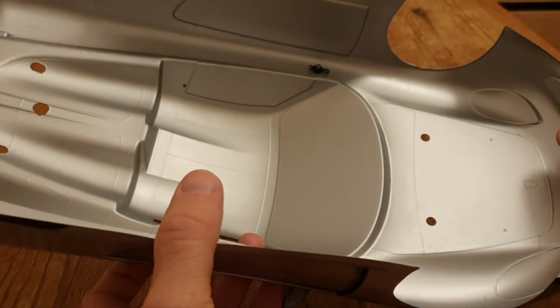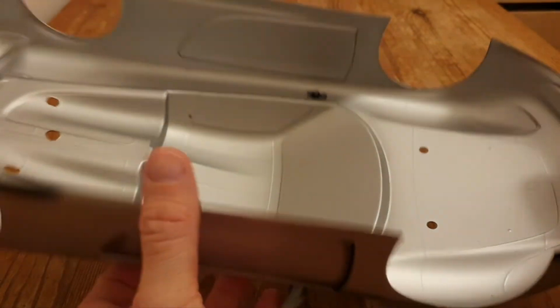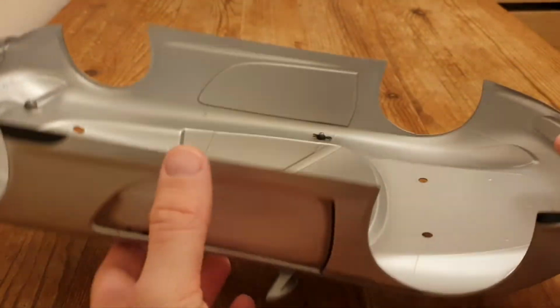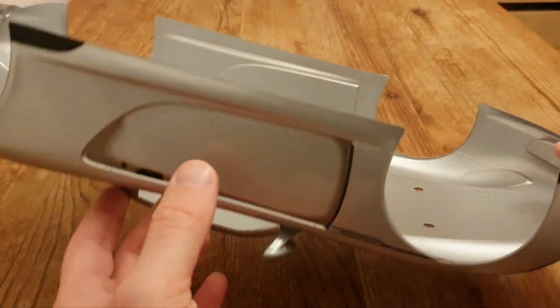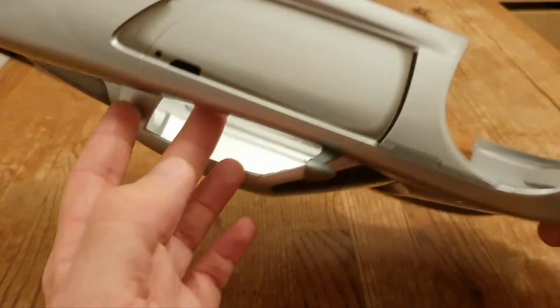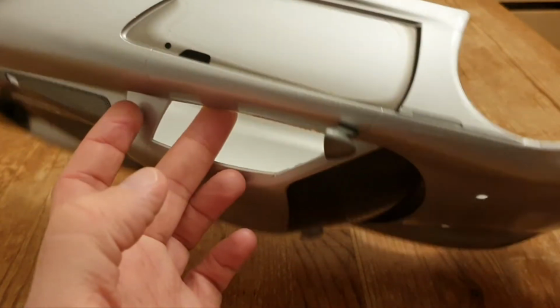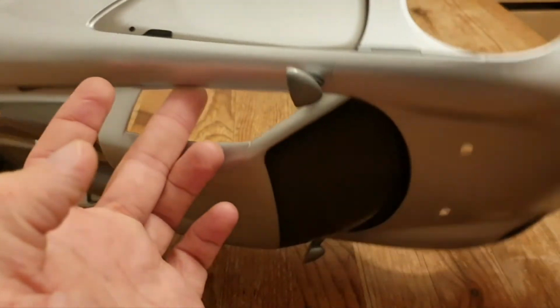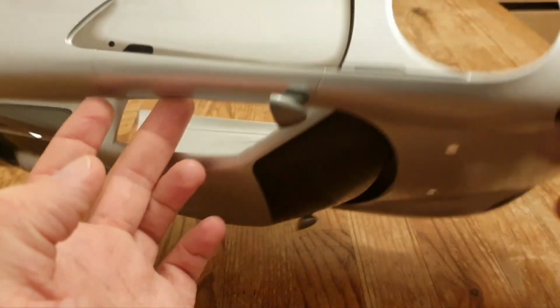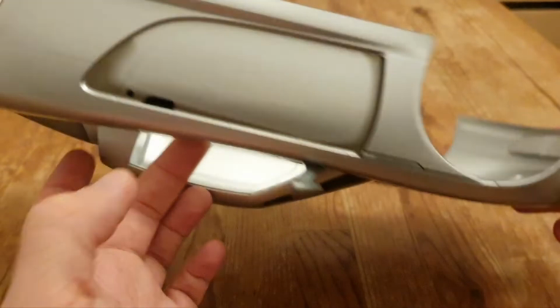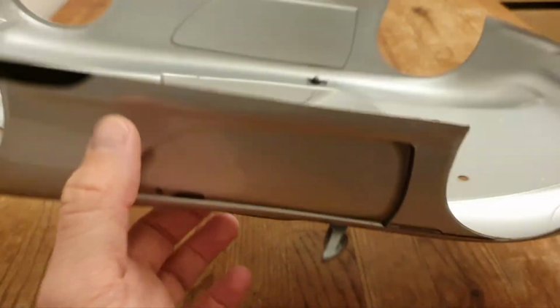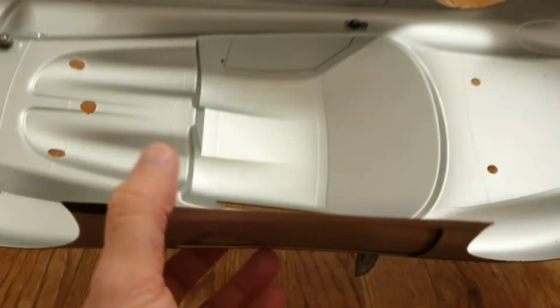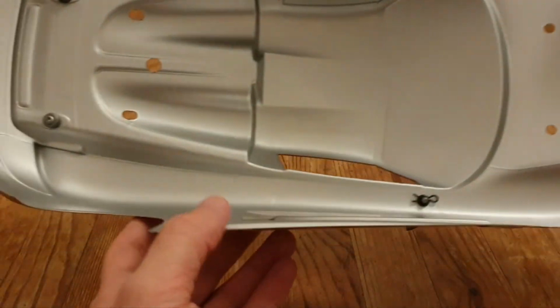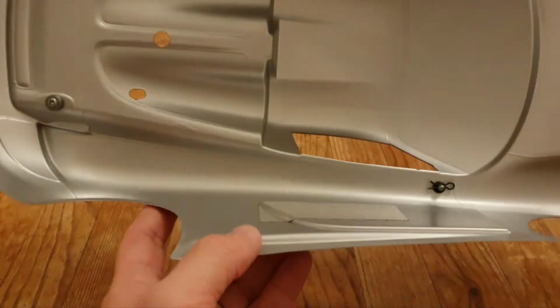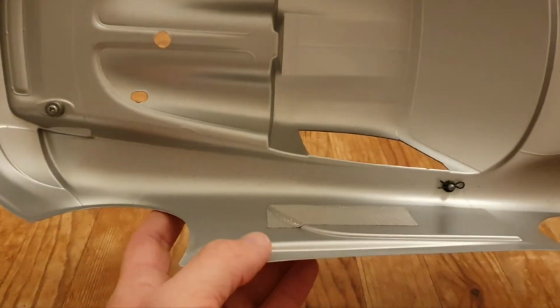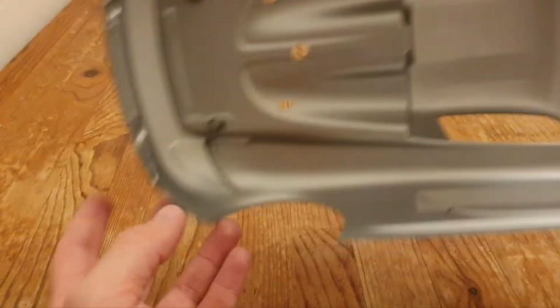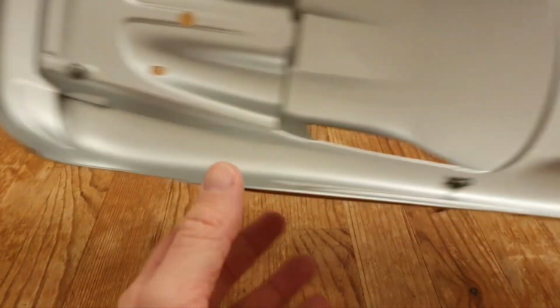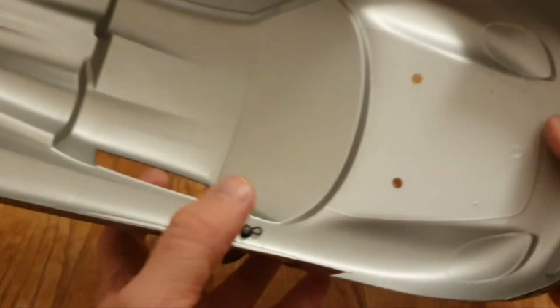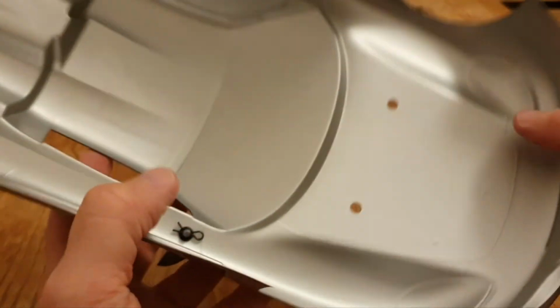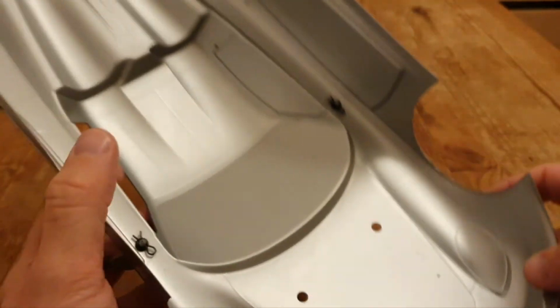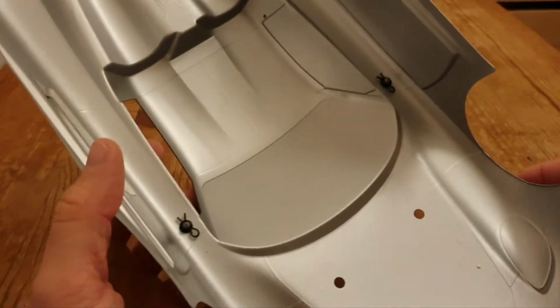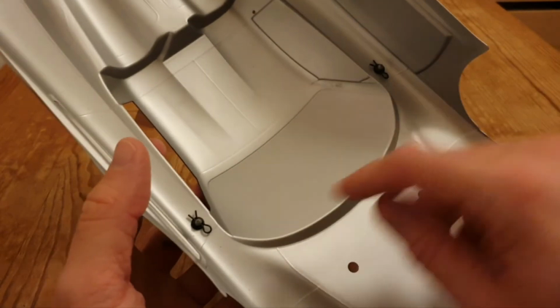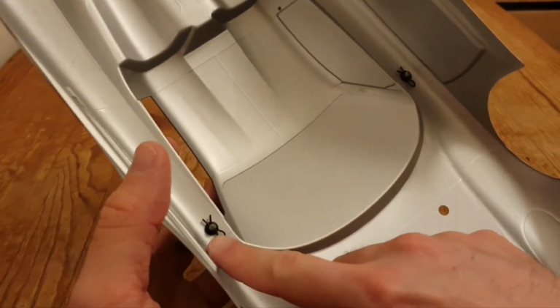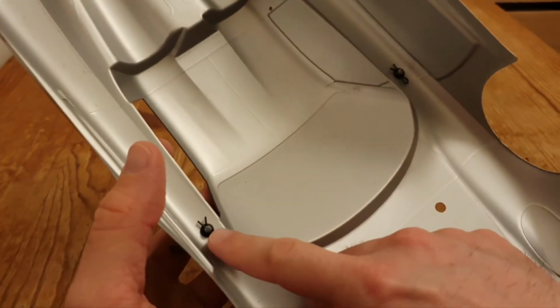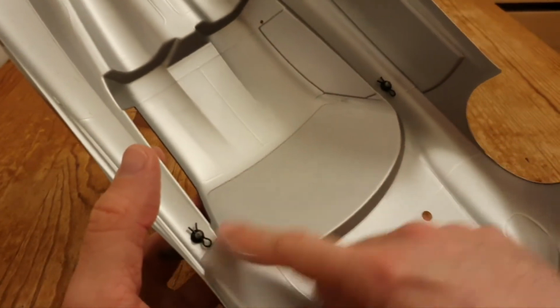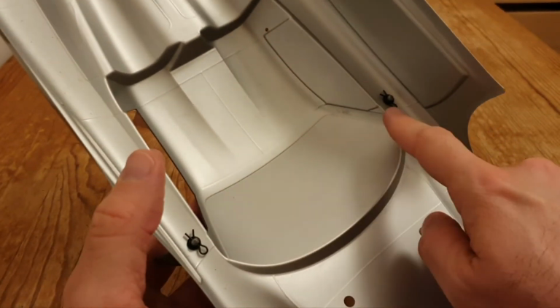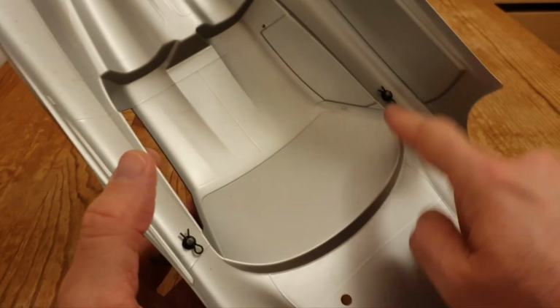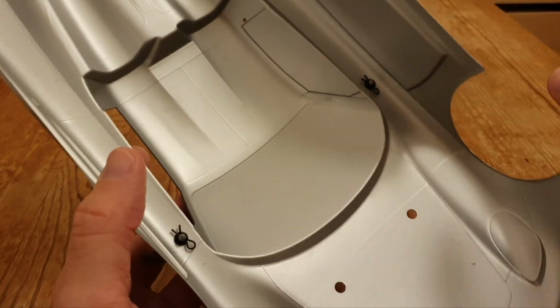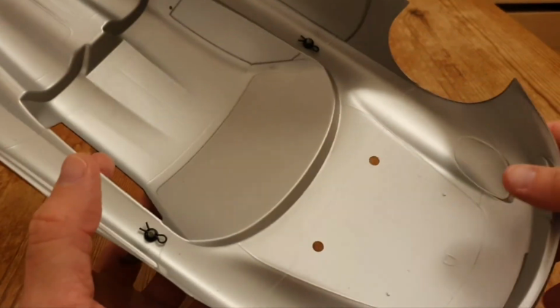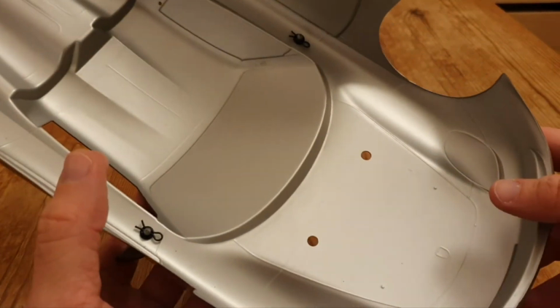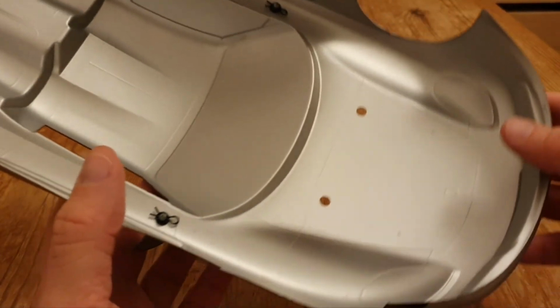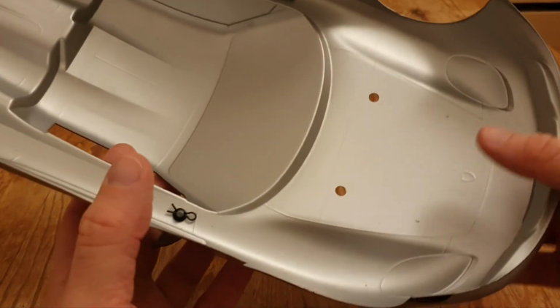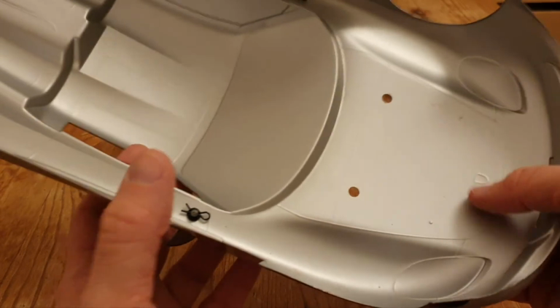The only thing I did was to clean it thoroughly, and I'm very pleased with the results. I also added two O-rings for the mirrors, because they were missing and broken.